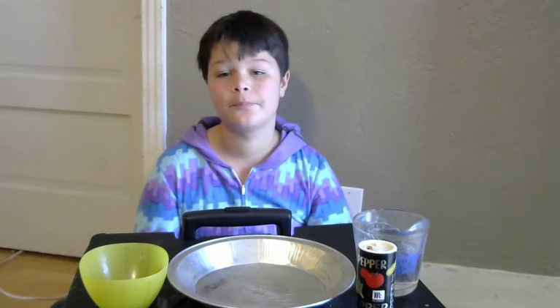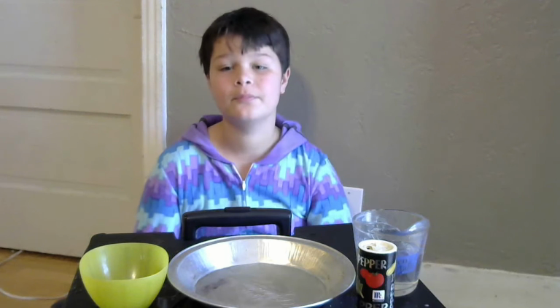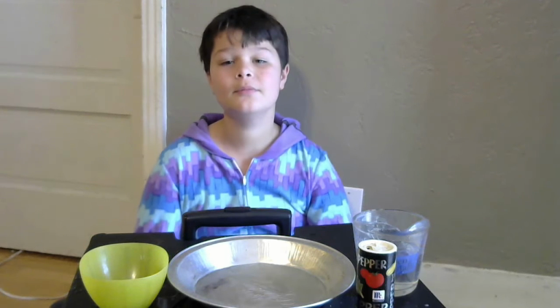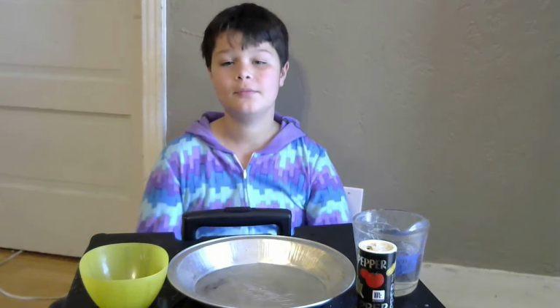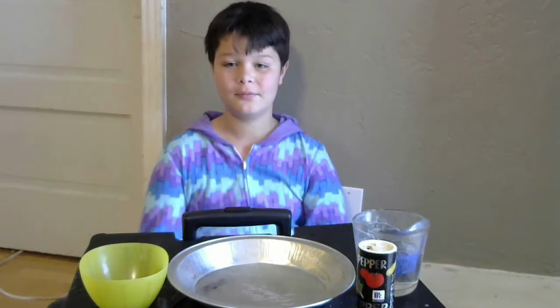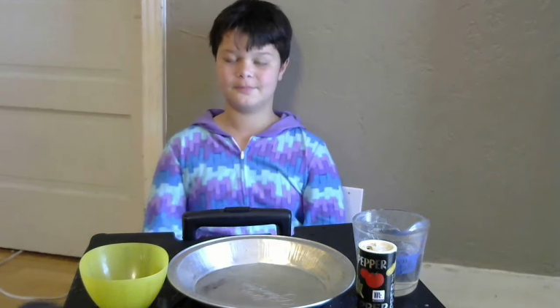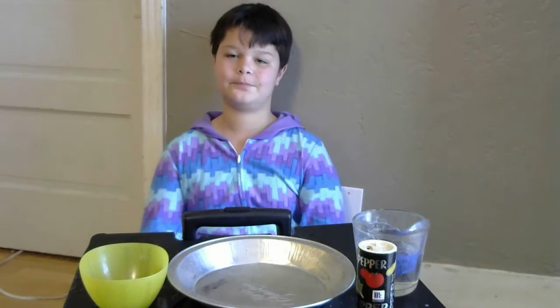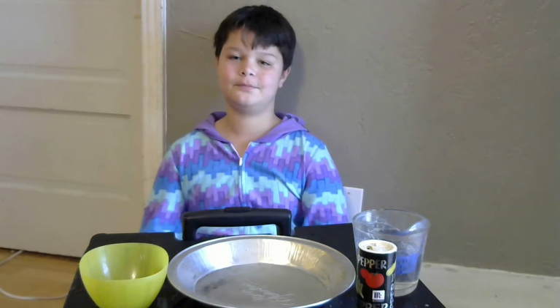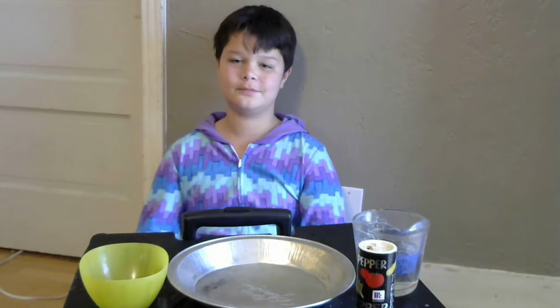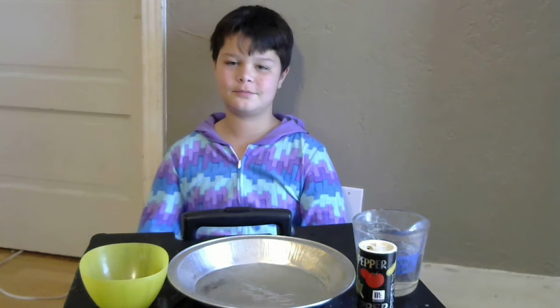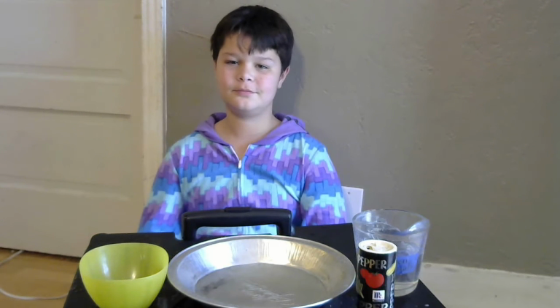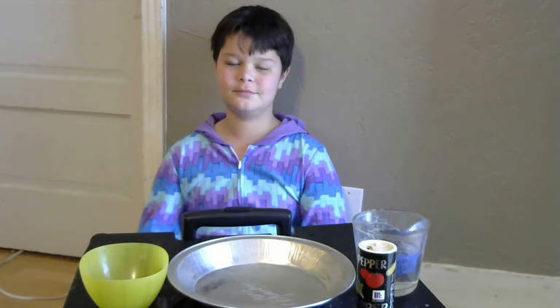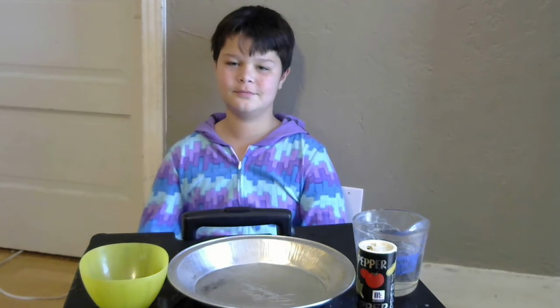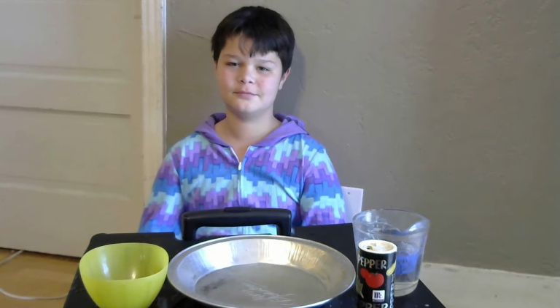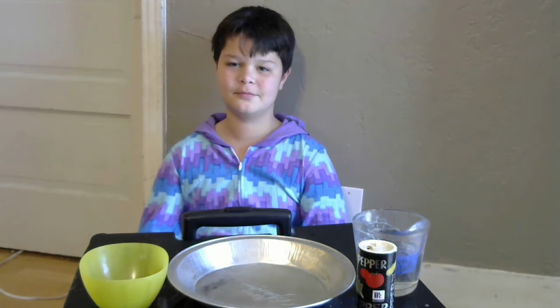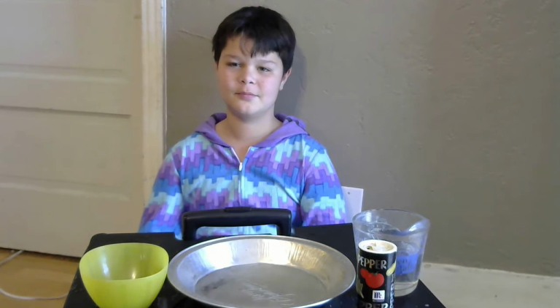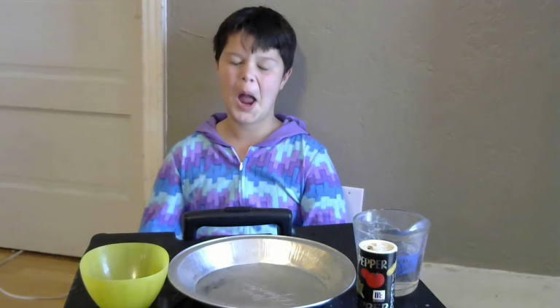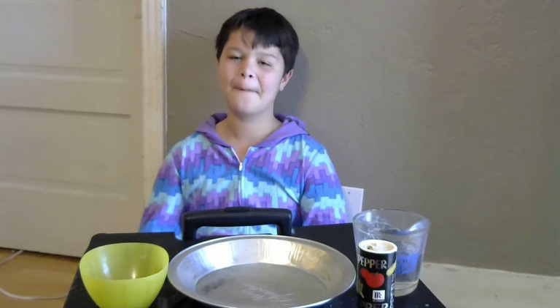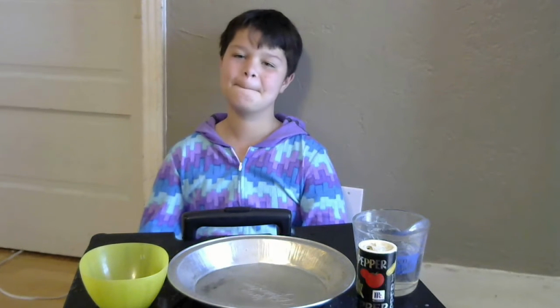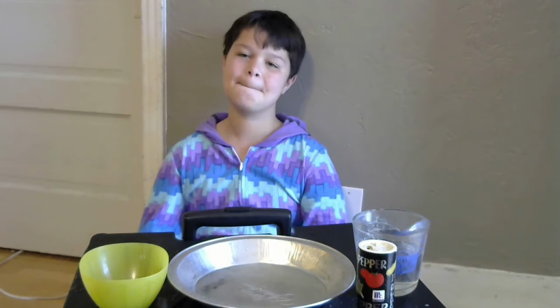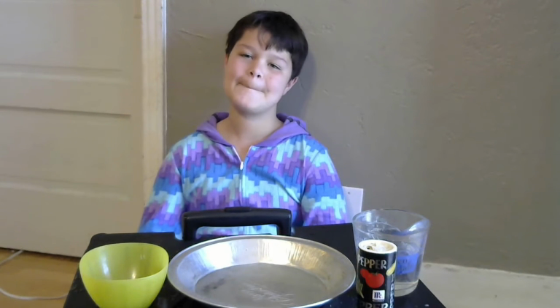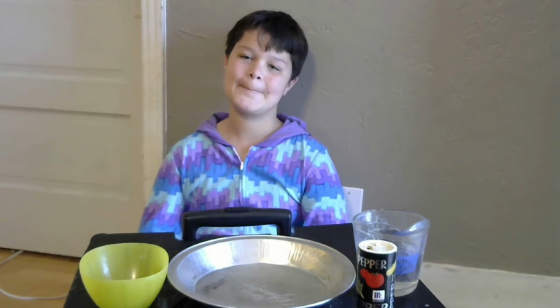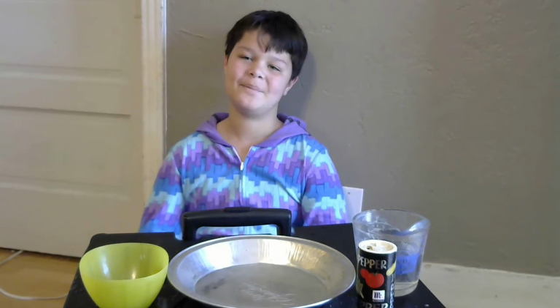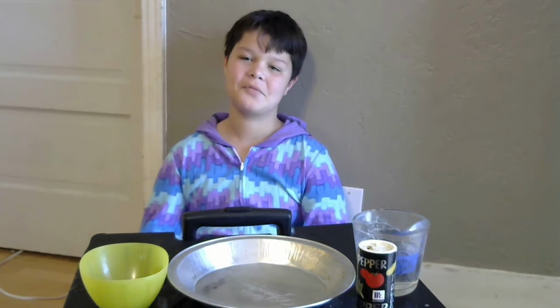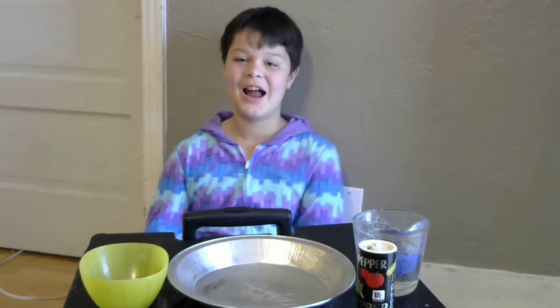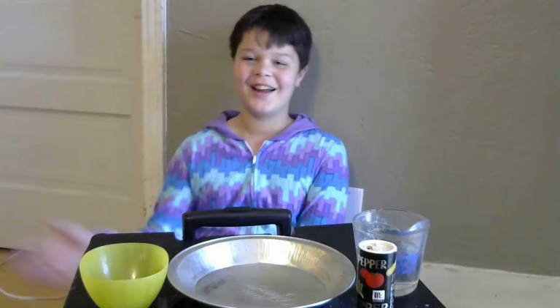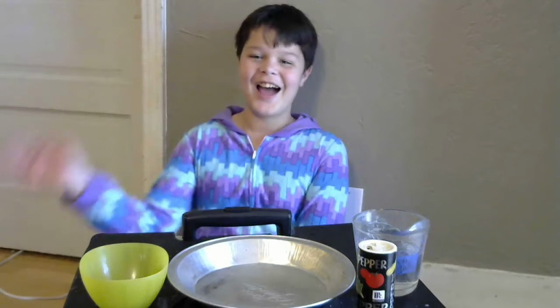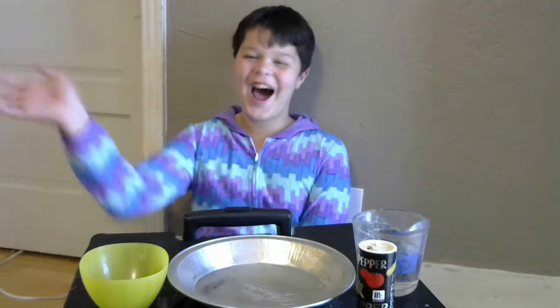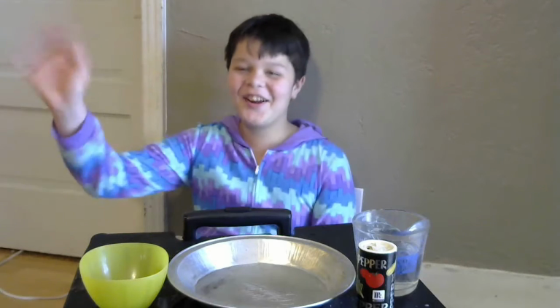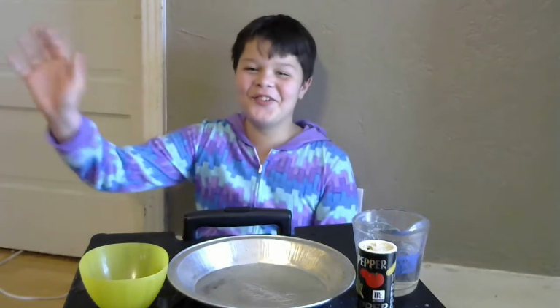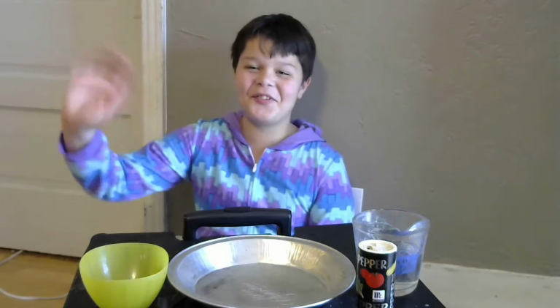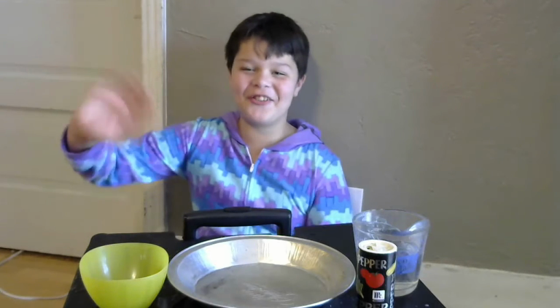Hey, Room 21. As you can tell, we have a special guest with us today. Everyone say hi, Shane. Hi, Room 21.